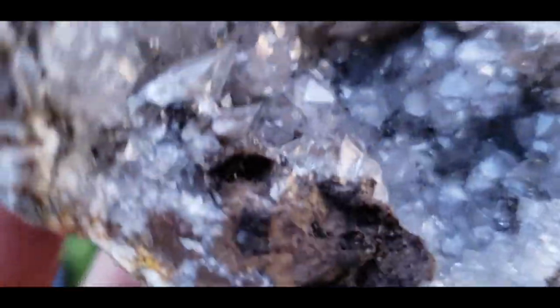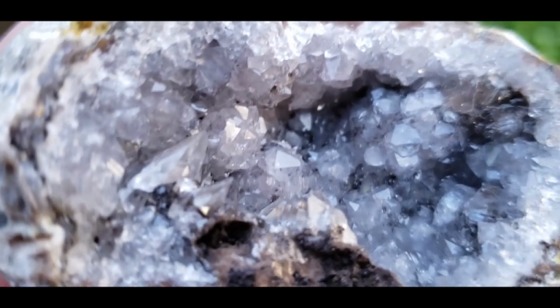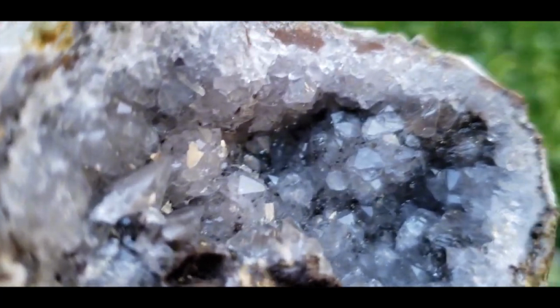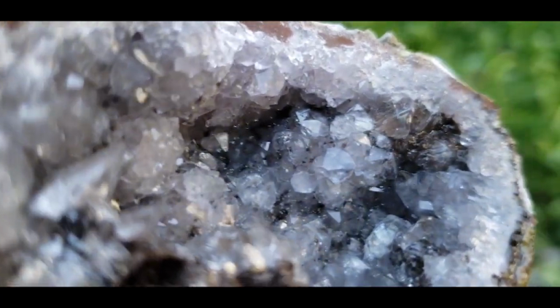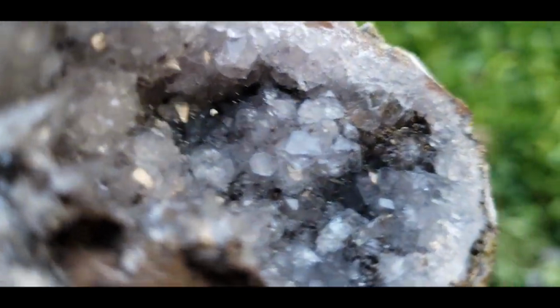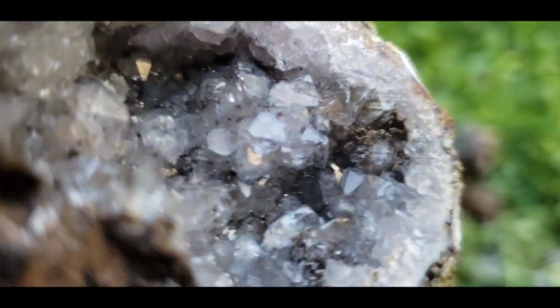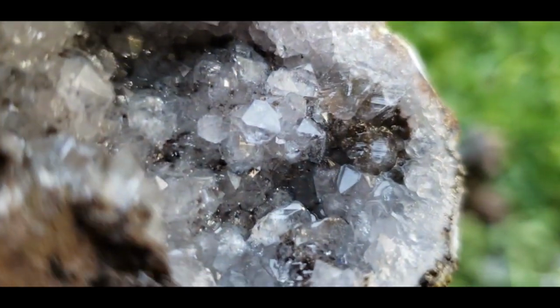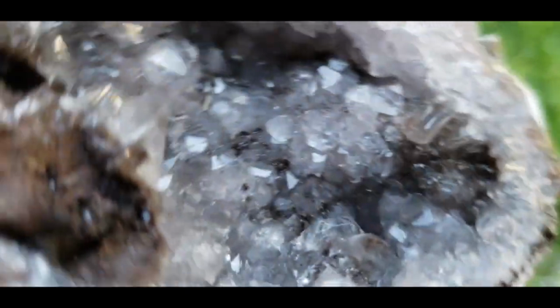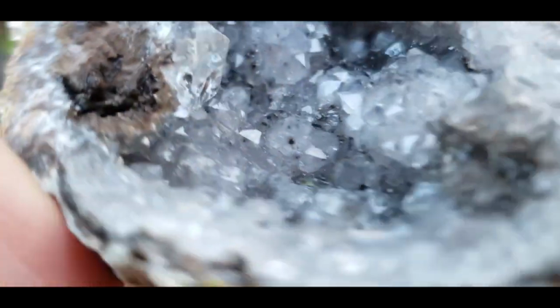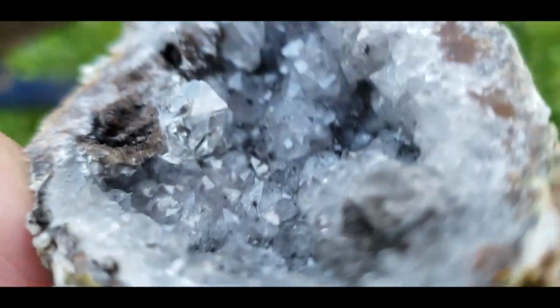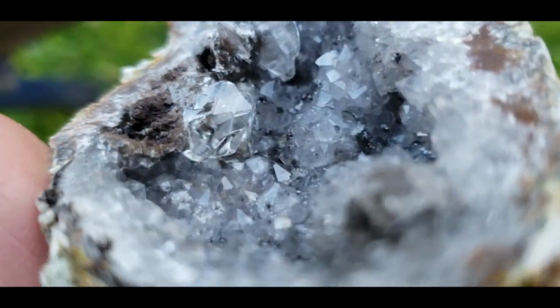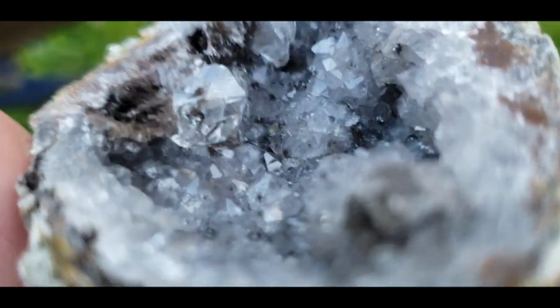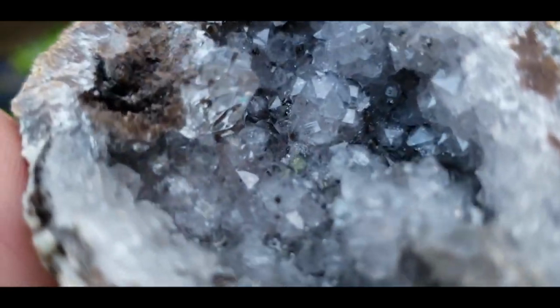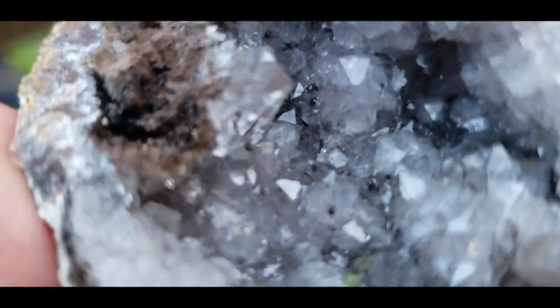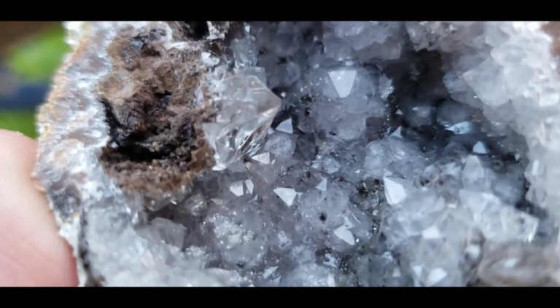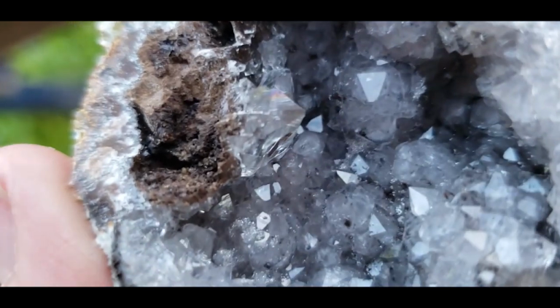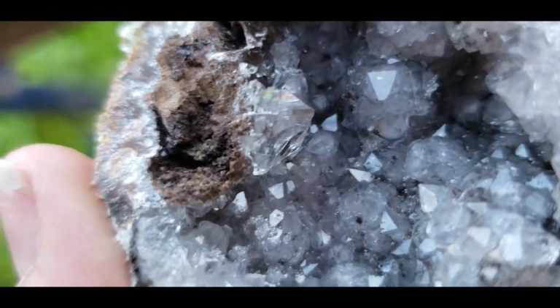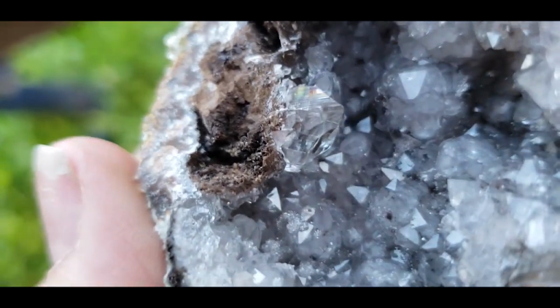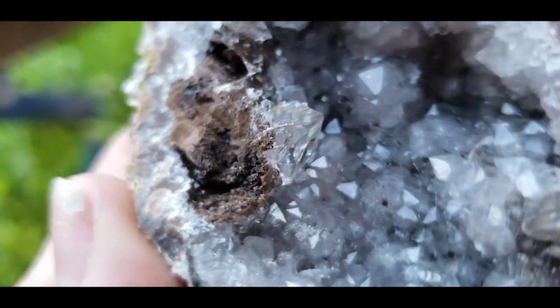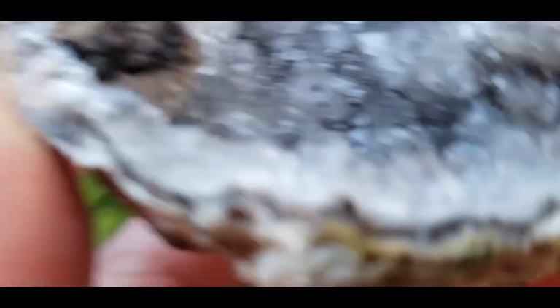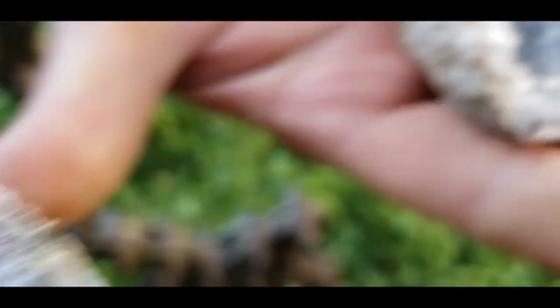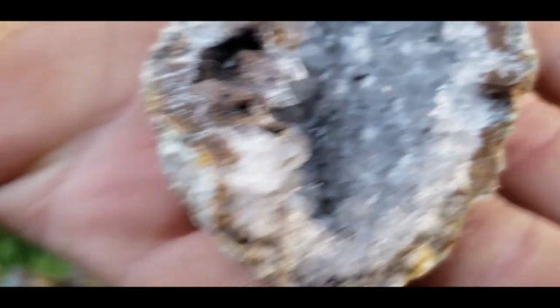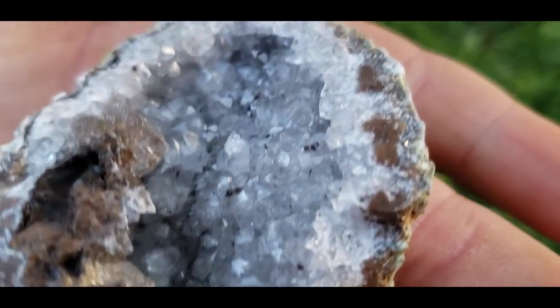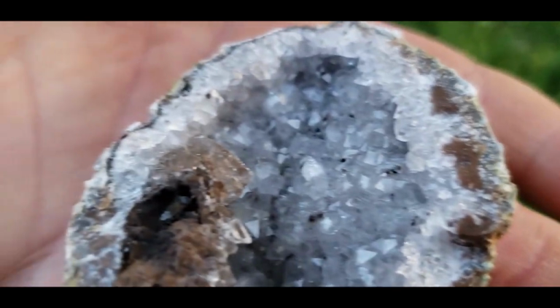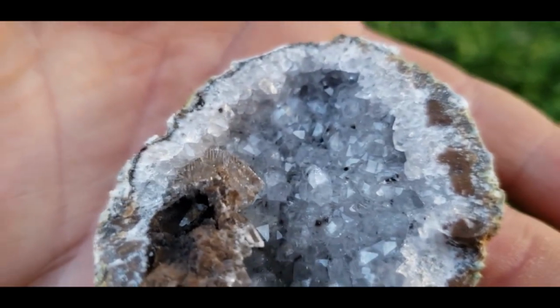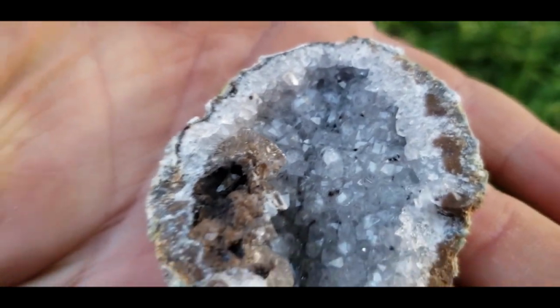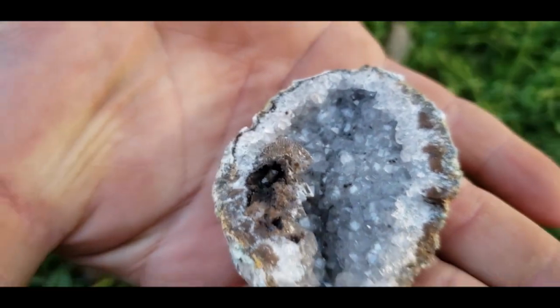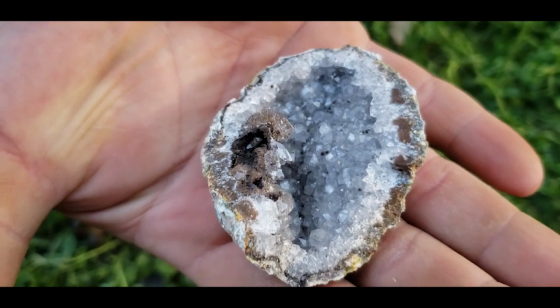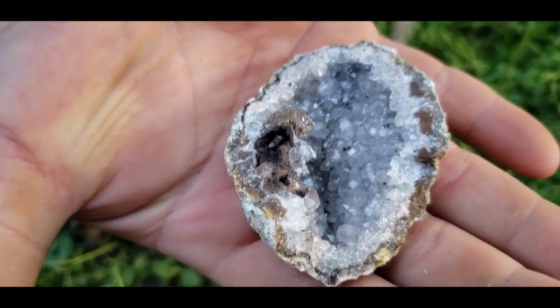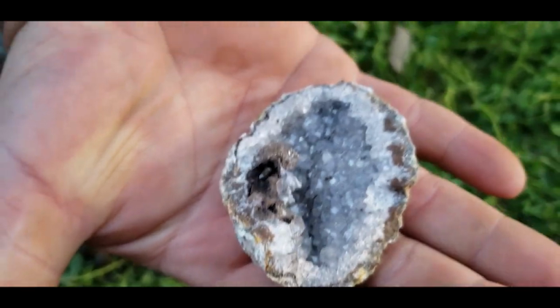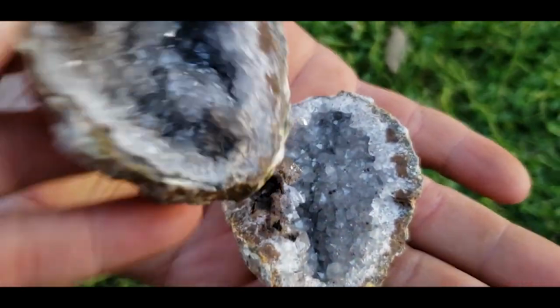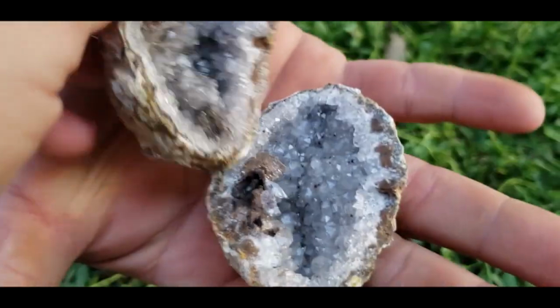That was a nice little pop. There's a good old peeks in there. Got little freckles. Let's go. Thank you.